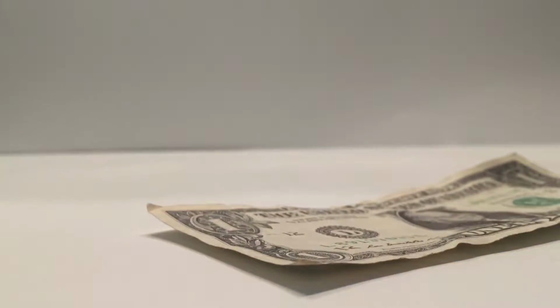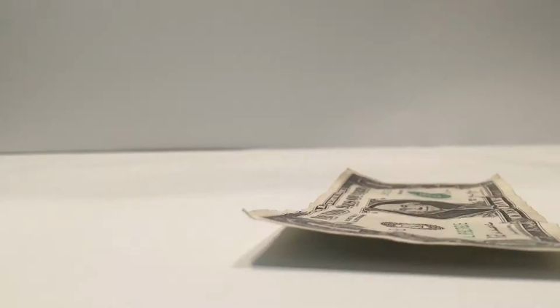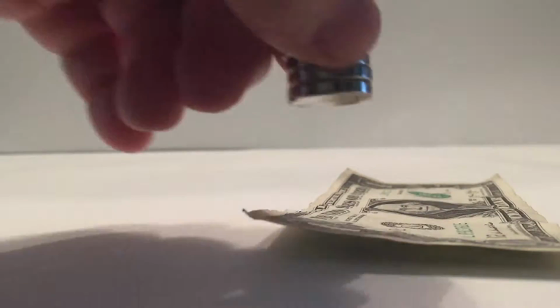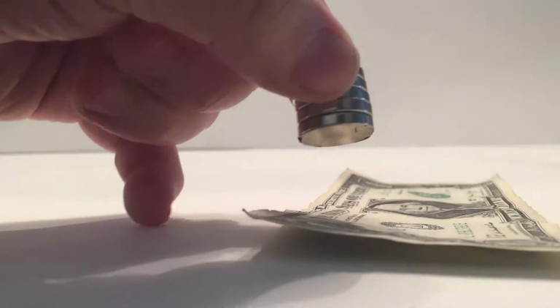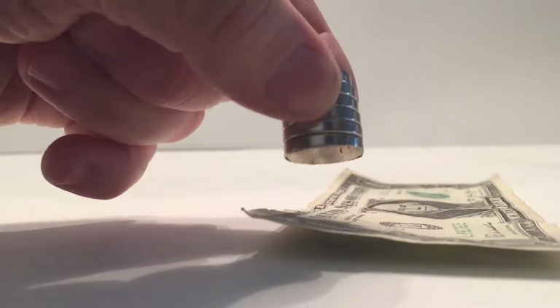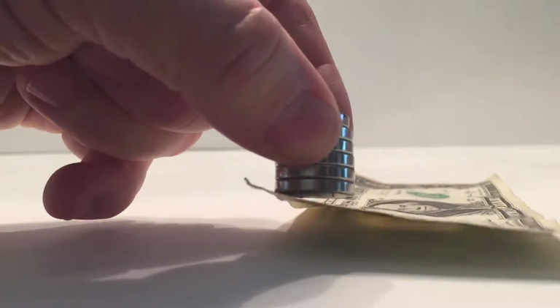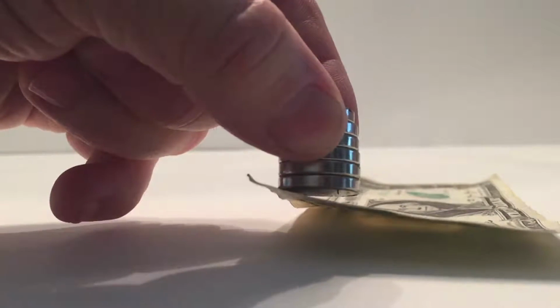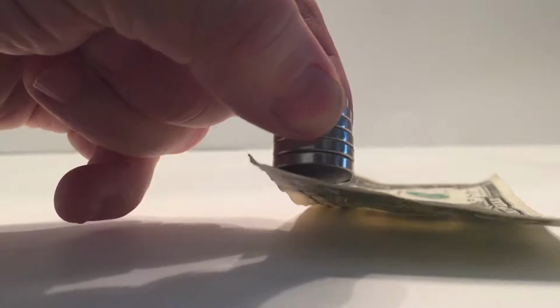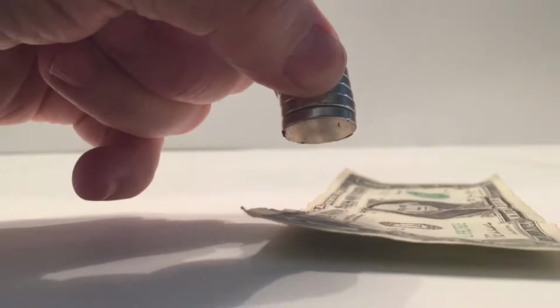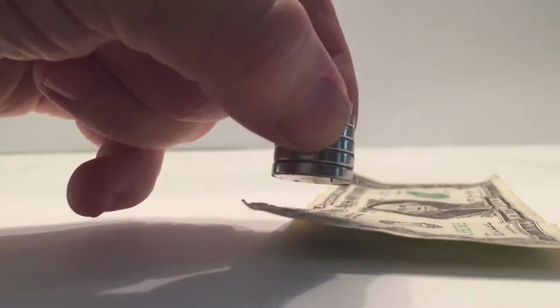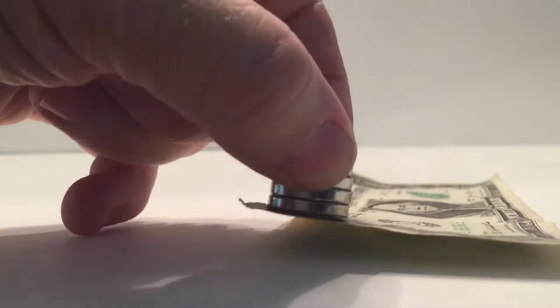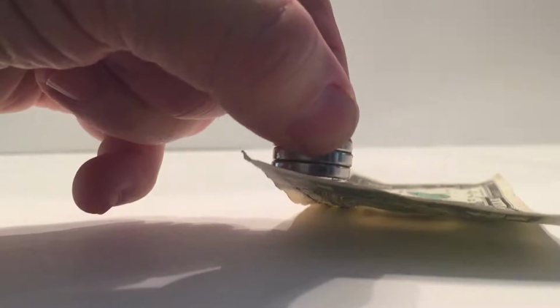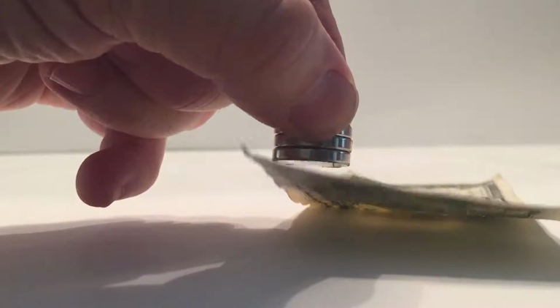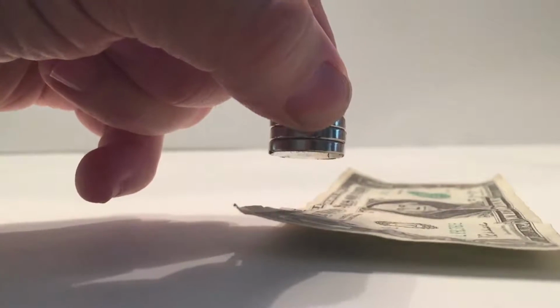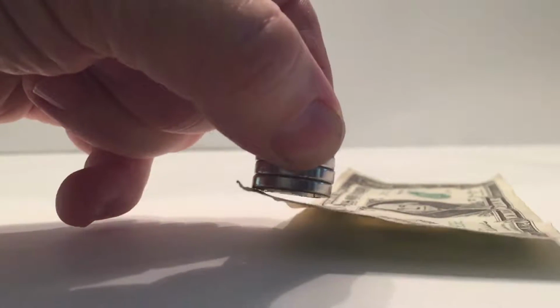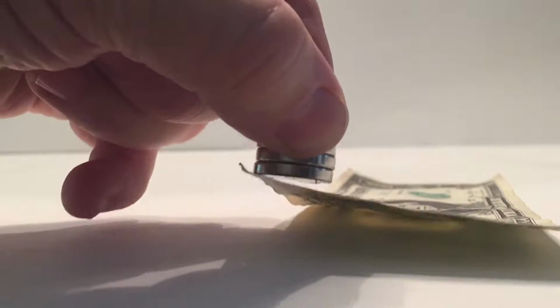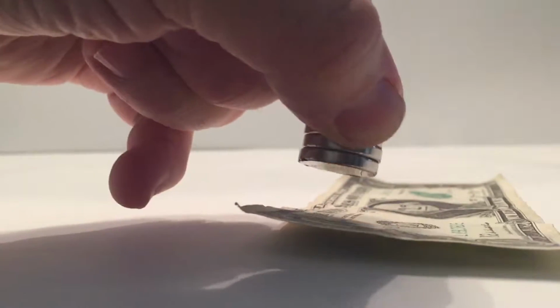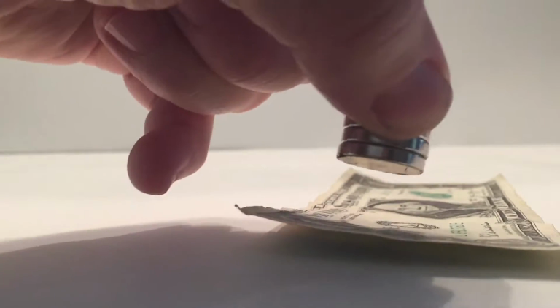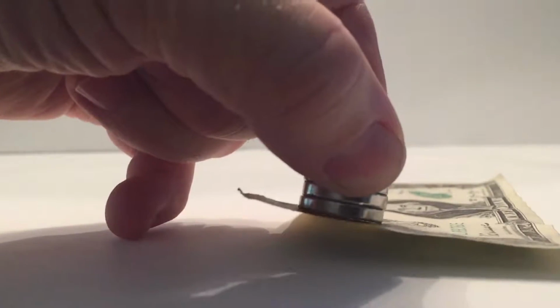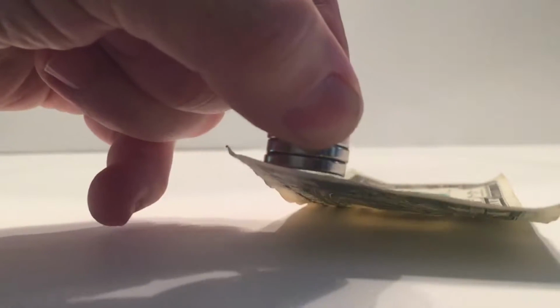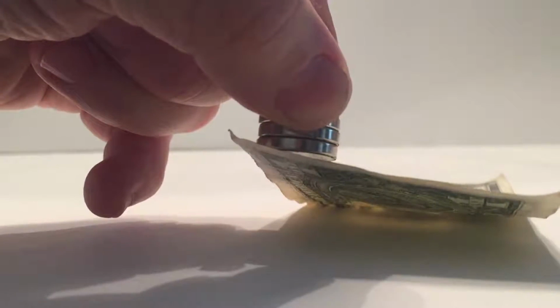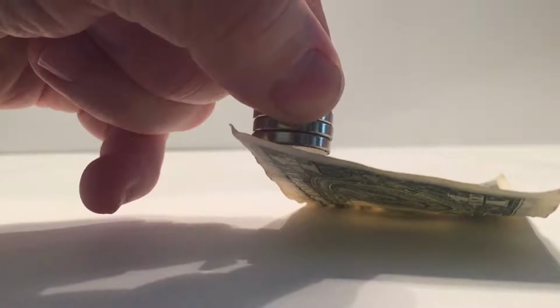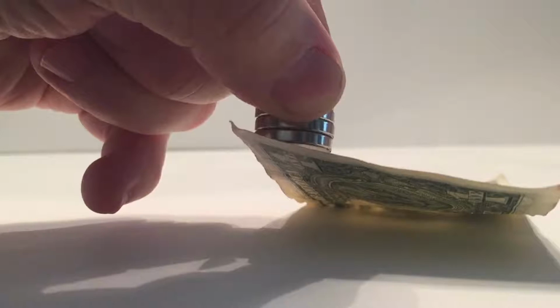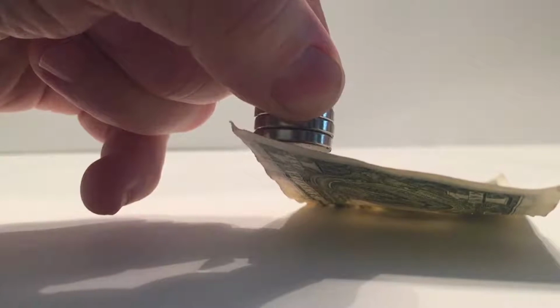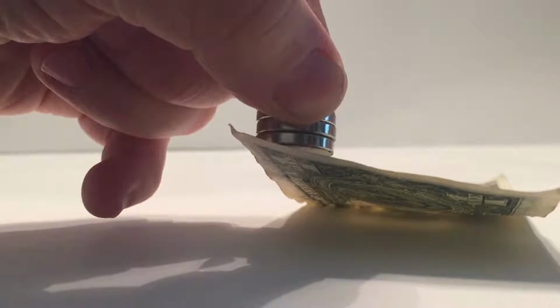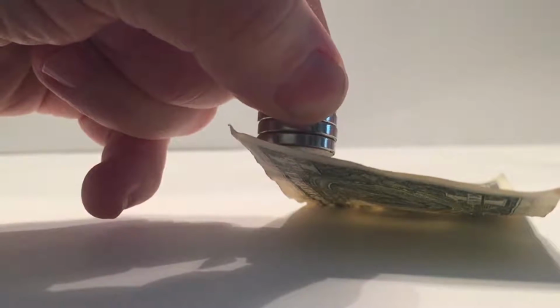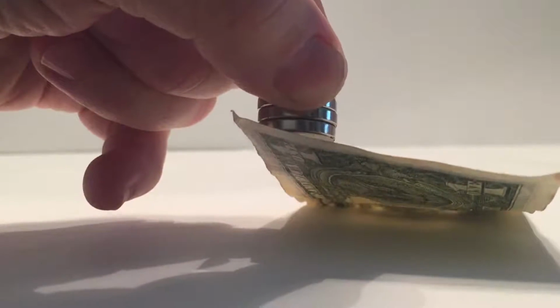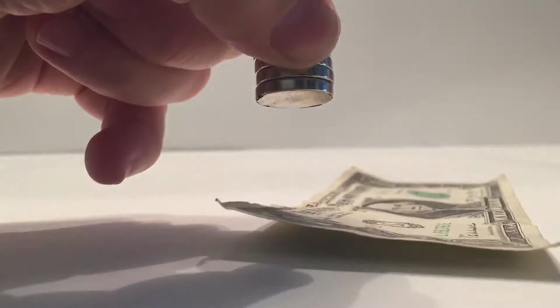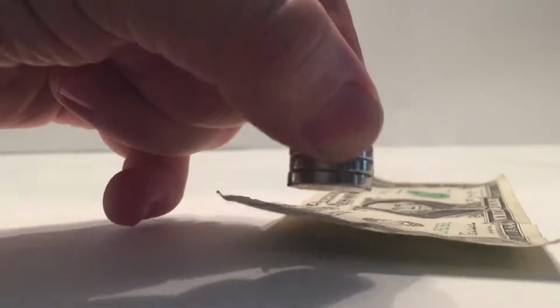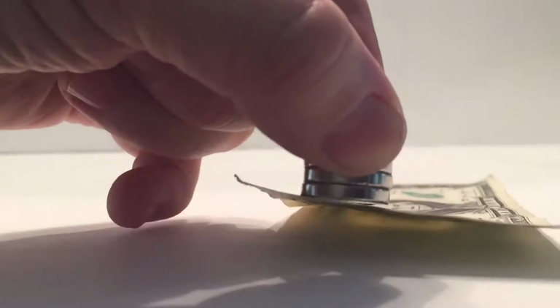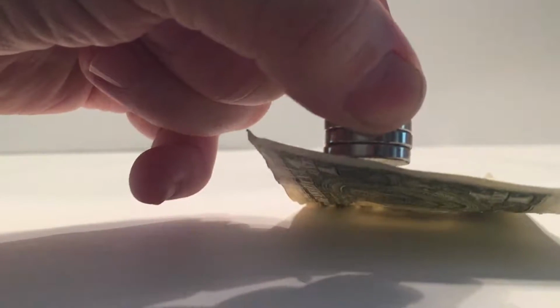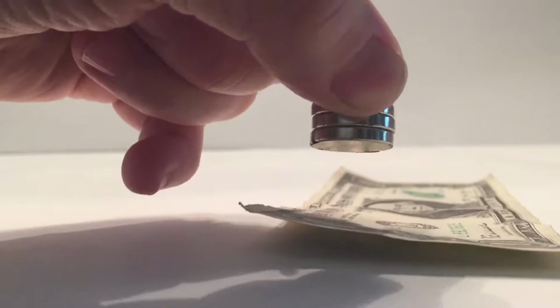The reason it's able to pick it up is that our US dollar bills are printed with magnetic ink. So when you try this experiment for yourself, you should be able to find some part of the bill that is magnetic and you'll be able to pick it up from there.